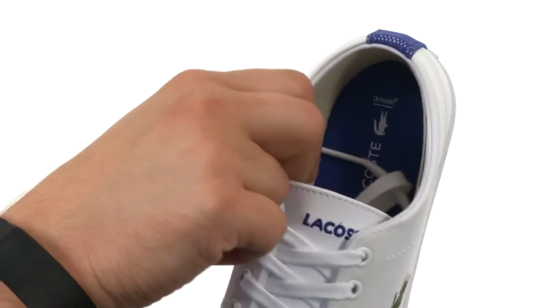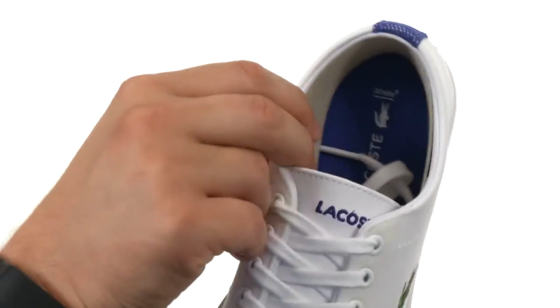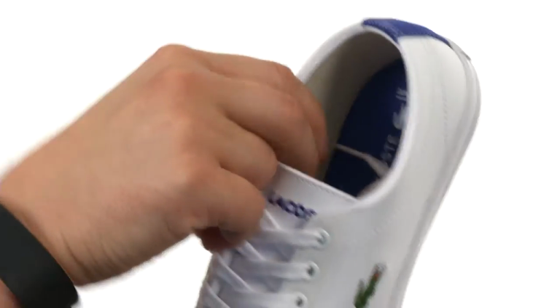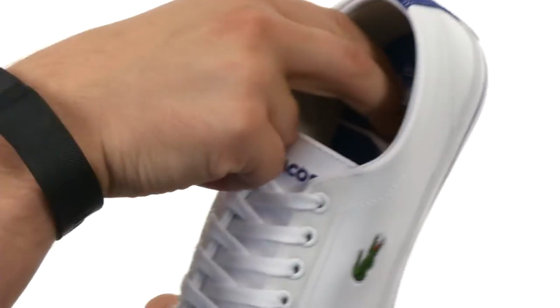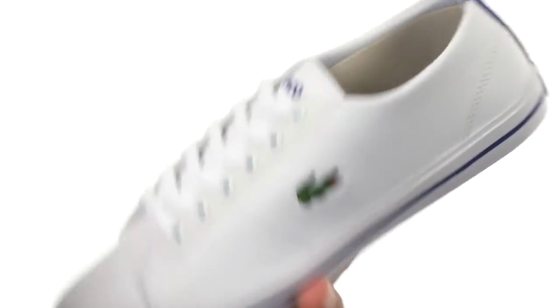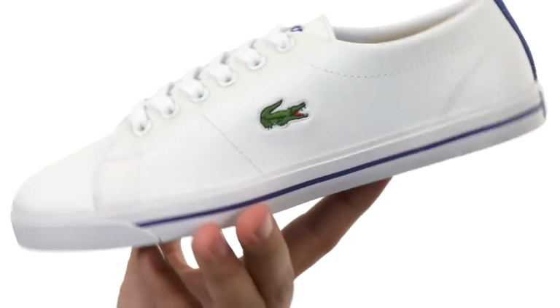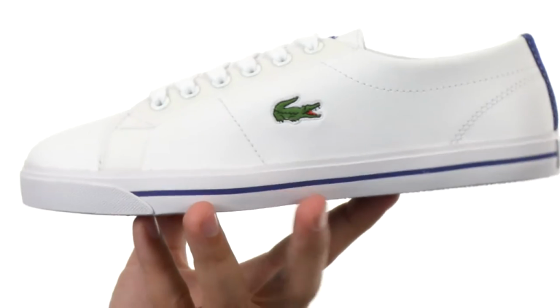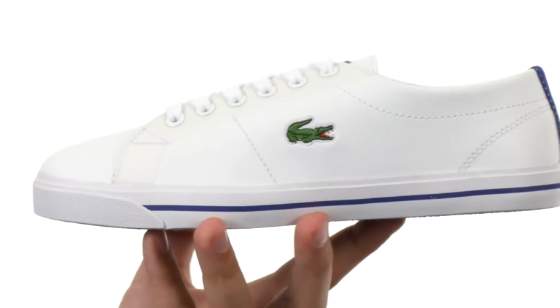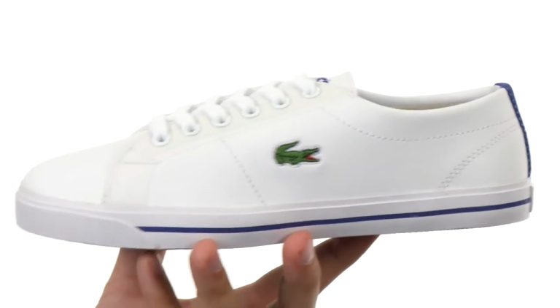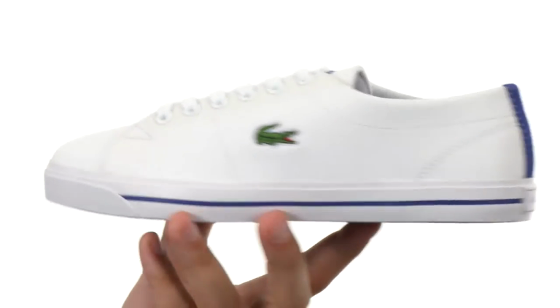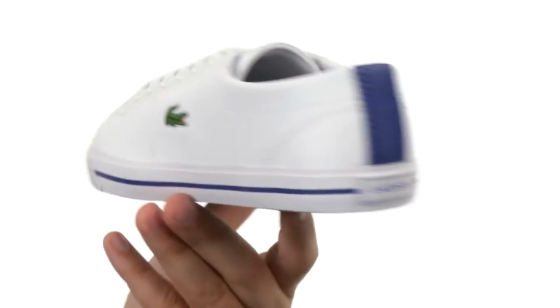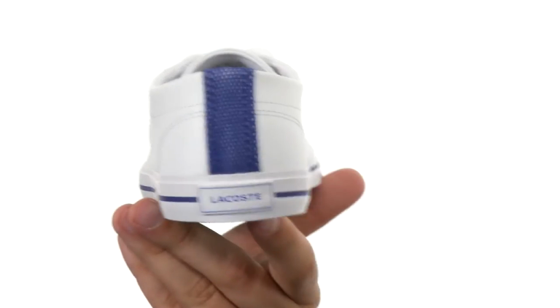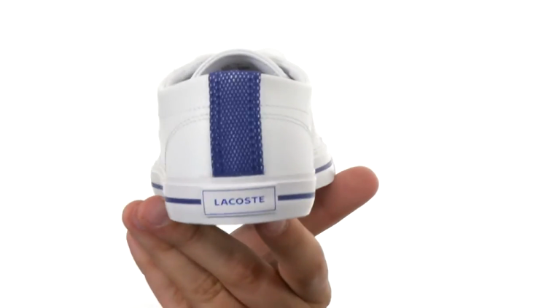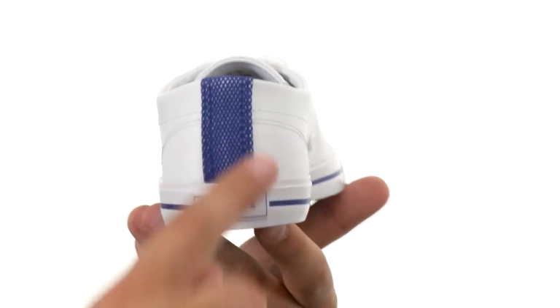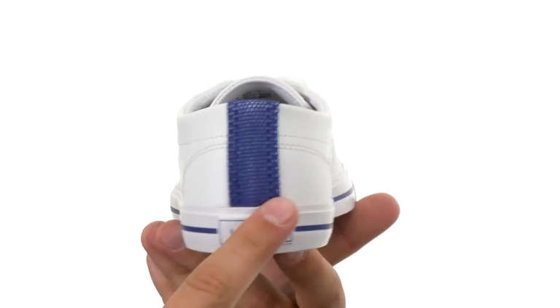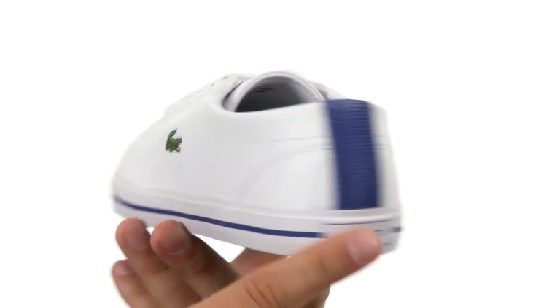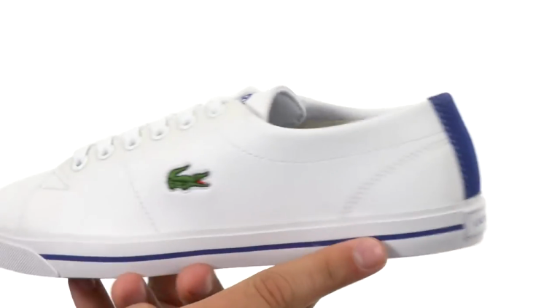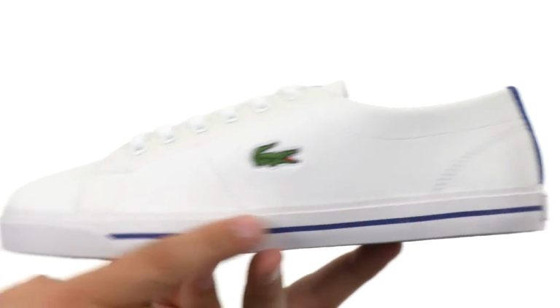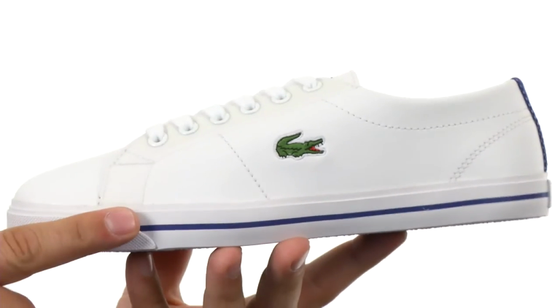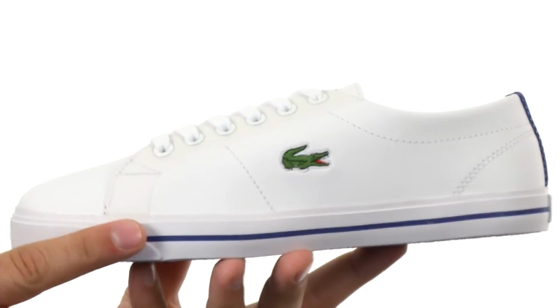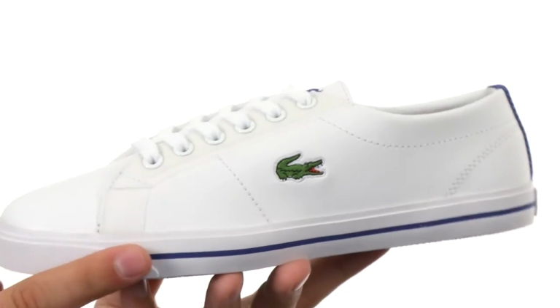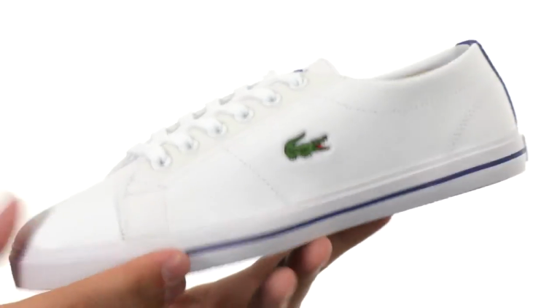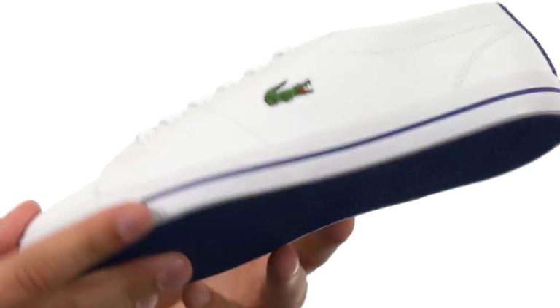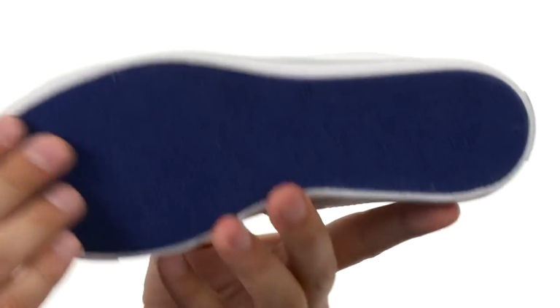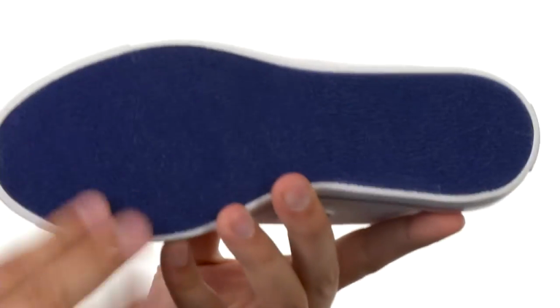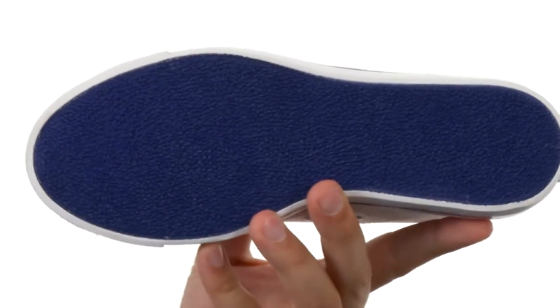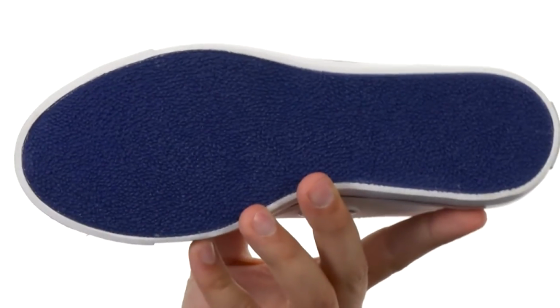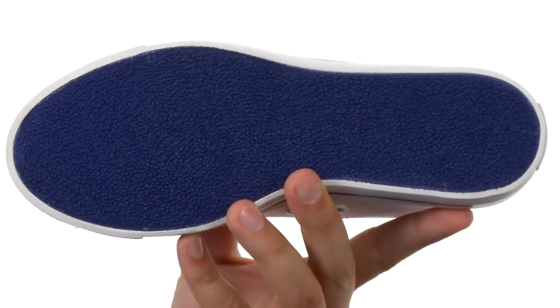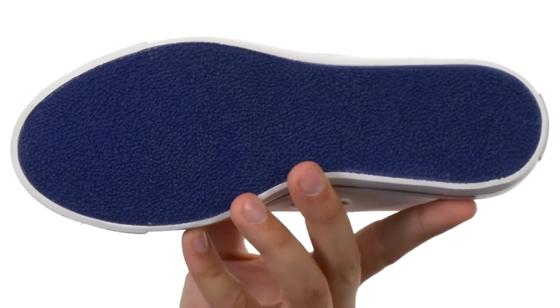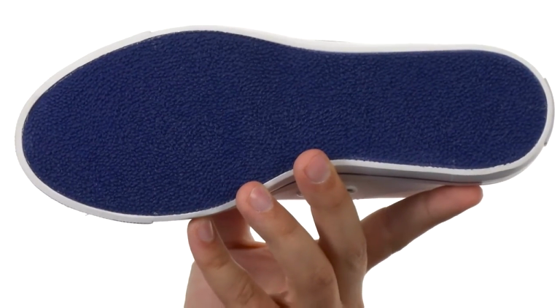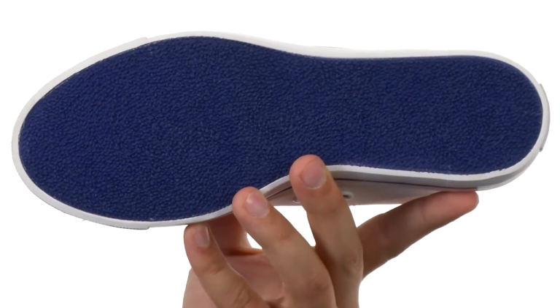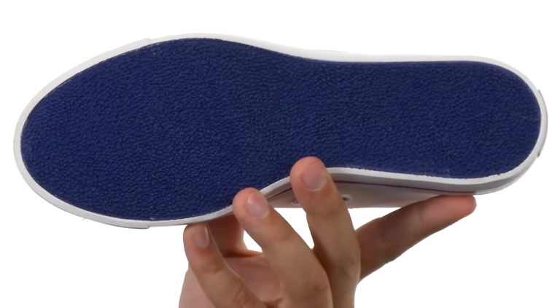You have a textile interior, it's very comfortable, along with a nice cushioned footbed to keep your feet feeling great all day. There's a colorful stripe around the heel that runs around the midsole, which is great.